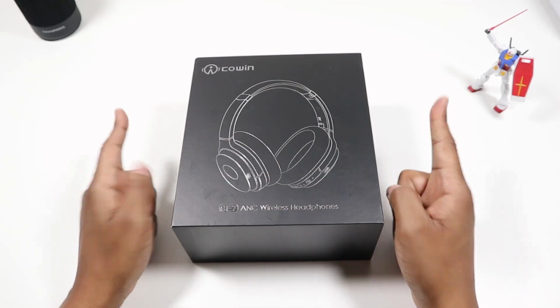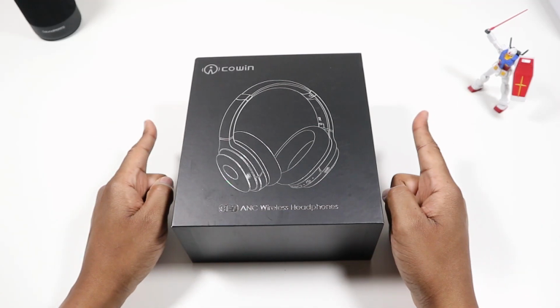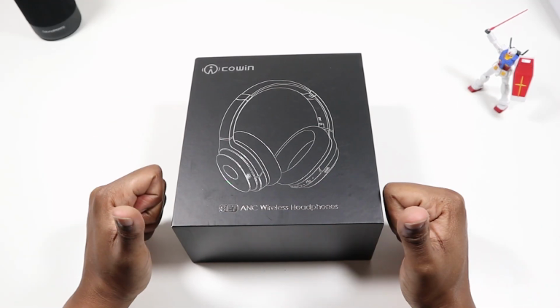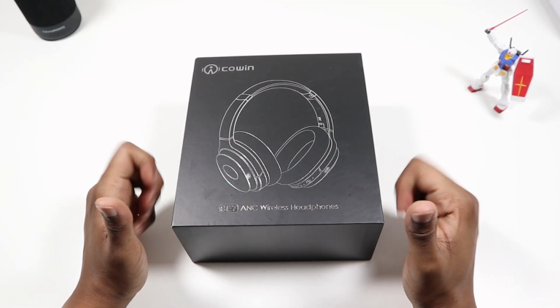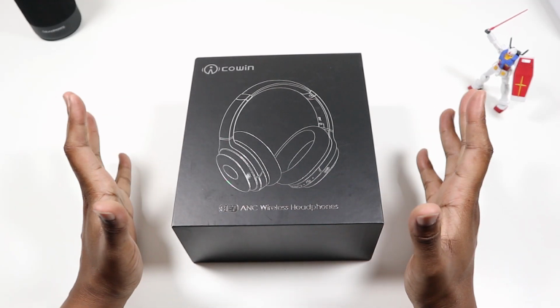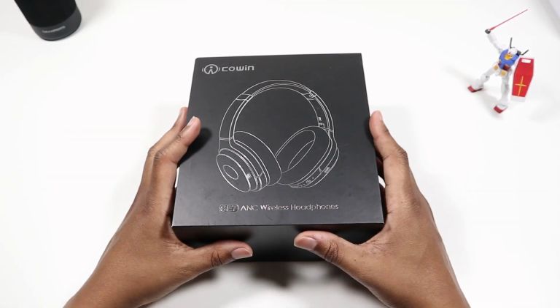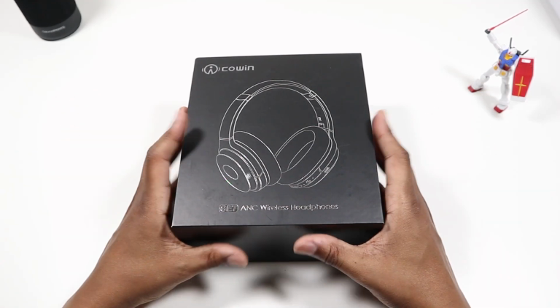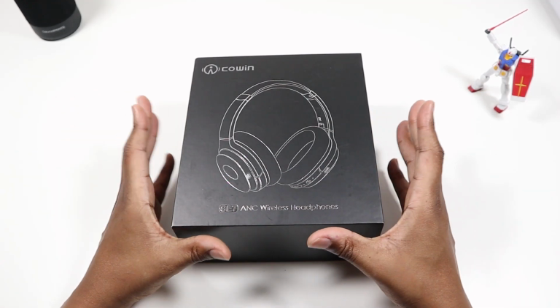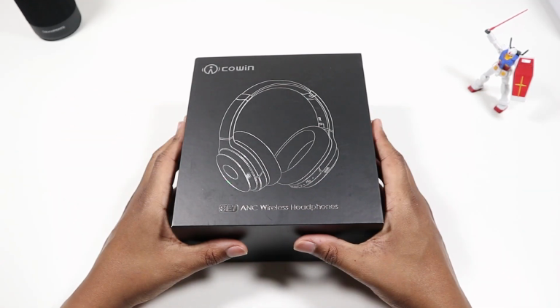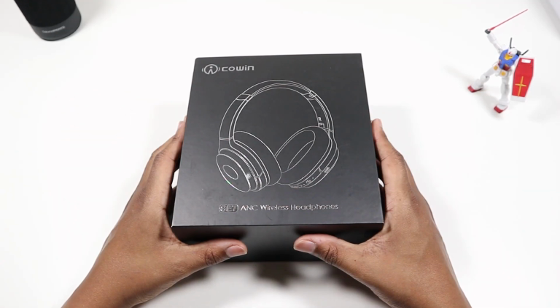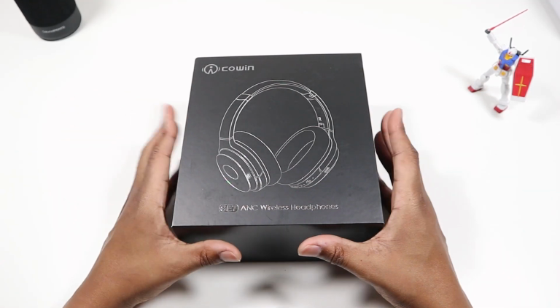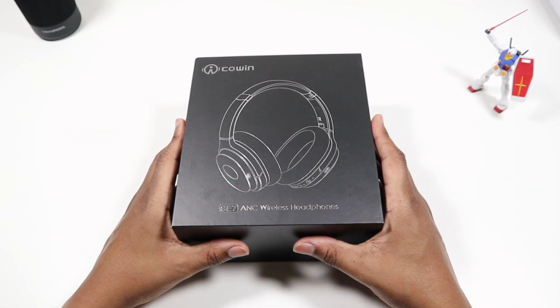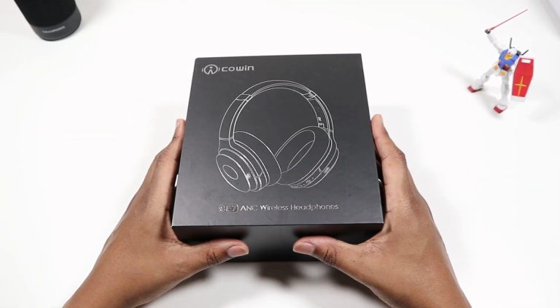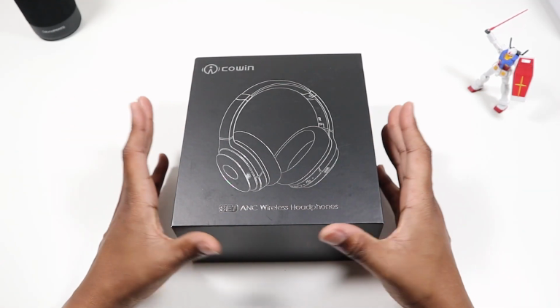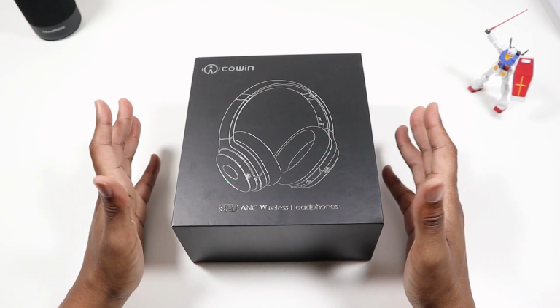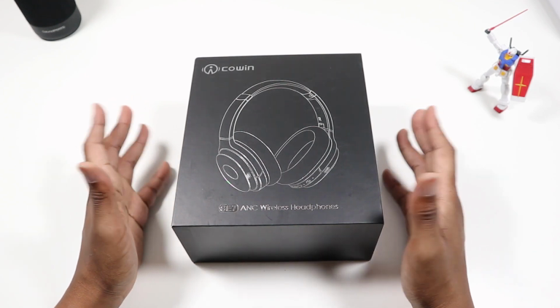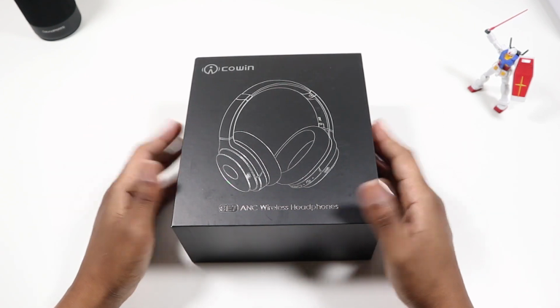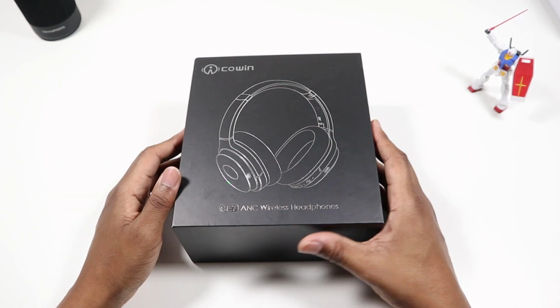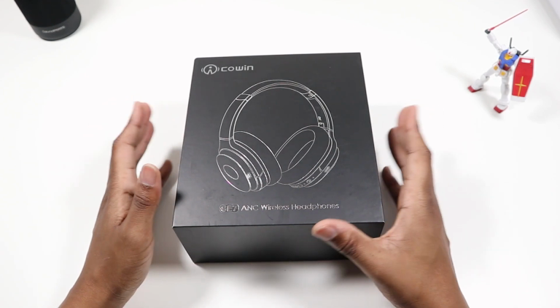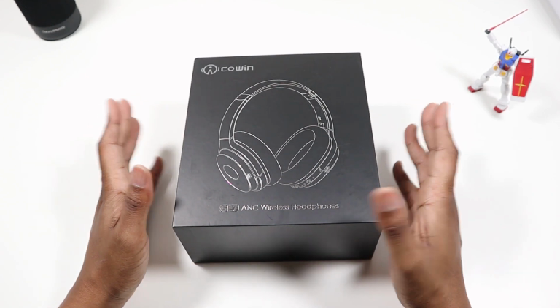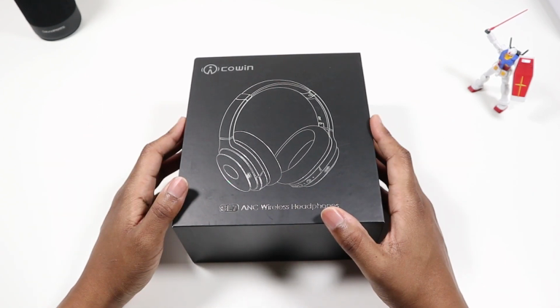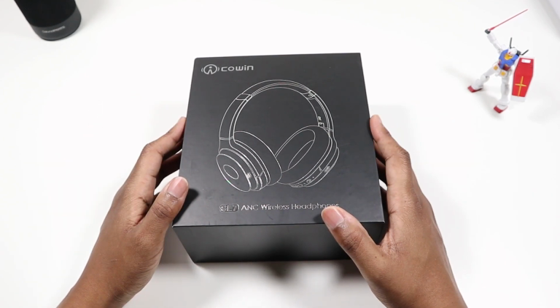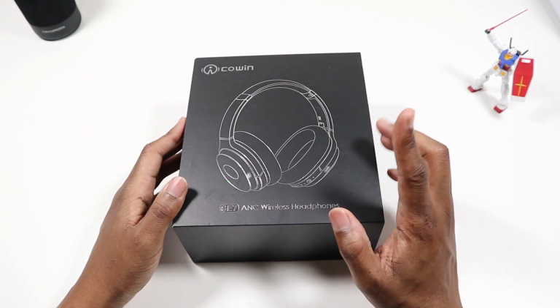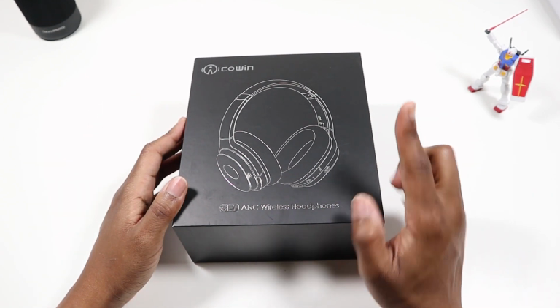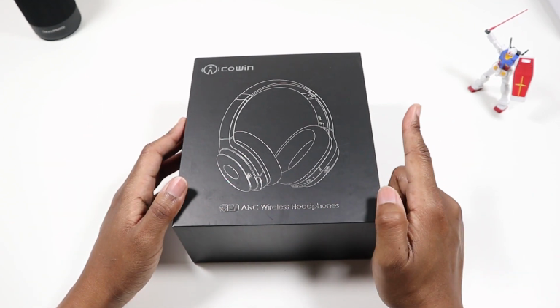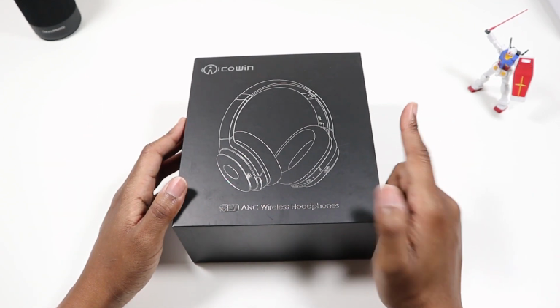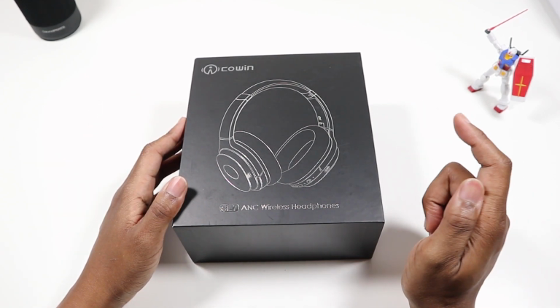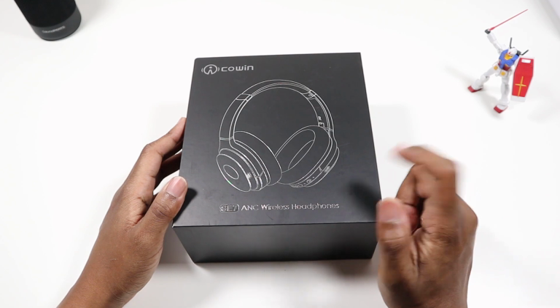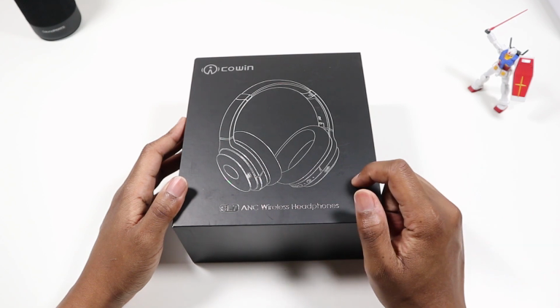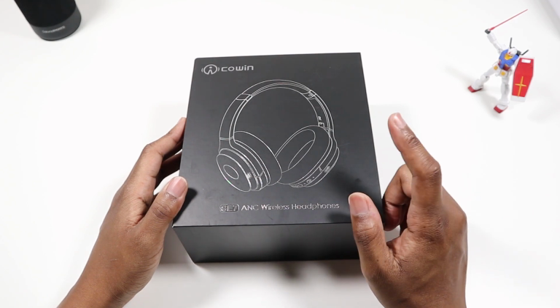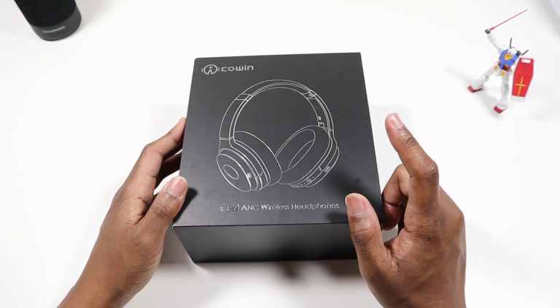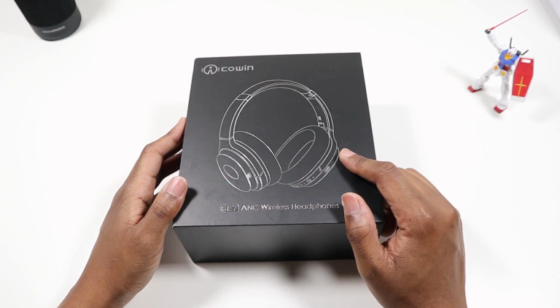What's going on YouTube, it's your boy Job back again with another video. This video we're going to take a look at the Cohen SC7 active noise cancelling wireless headphones. Quick fun note: I've never owned a pair of noise cancelling headphones, so this will be a first for me.